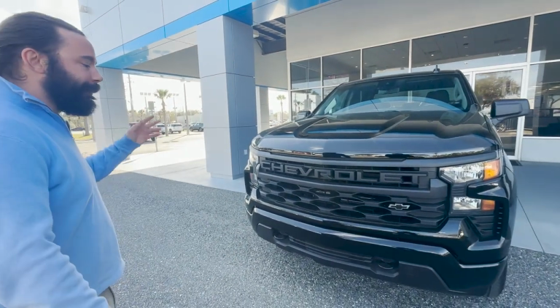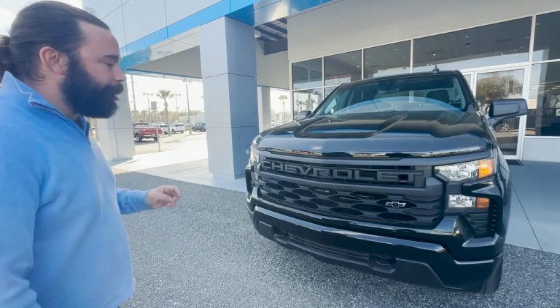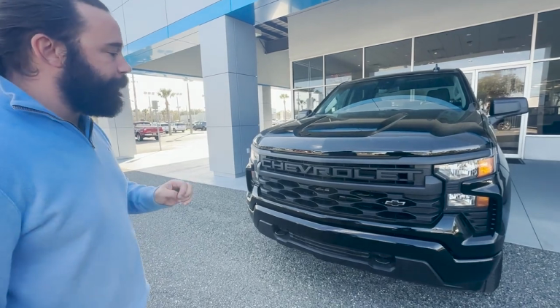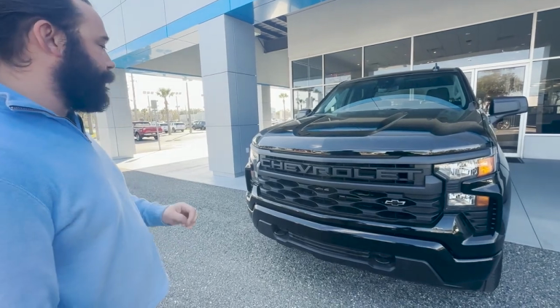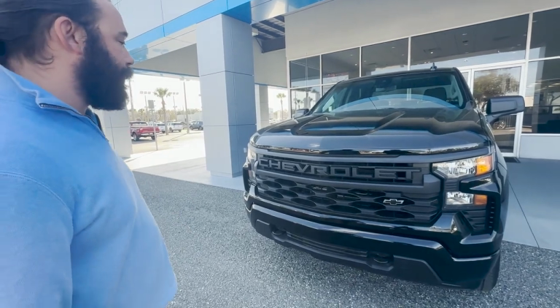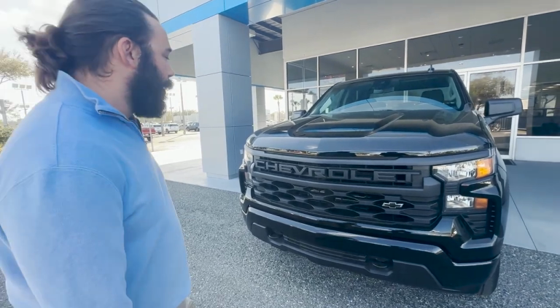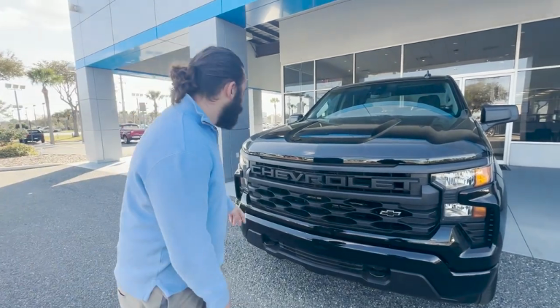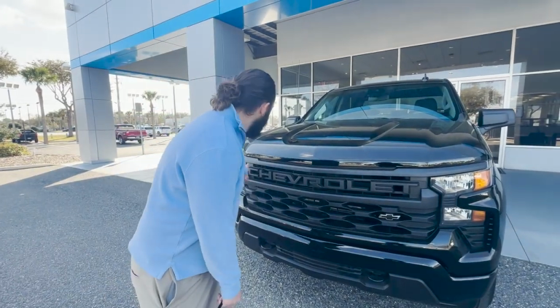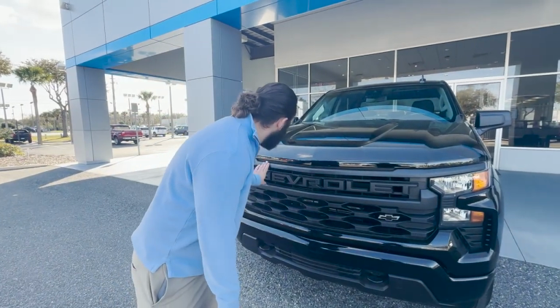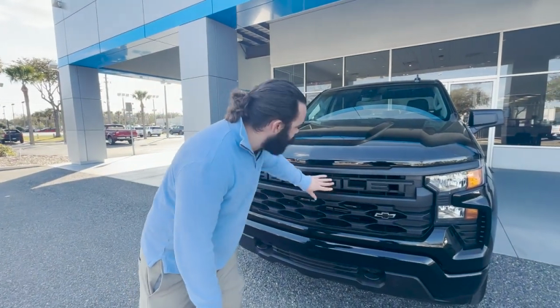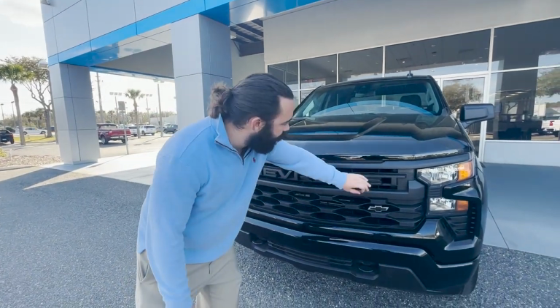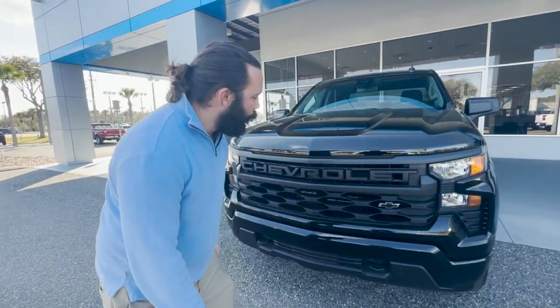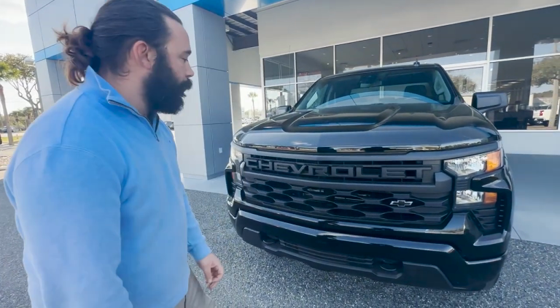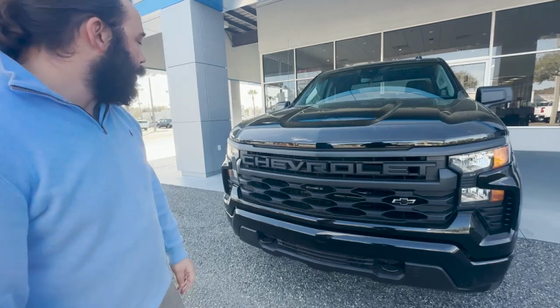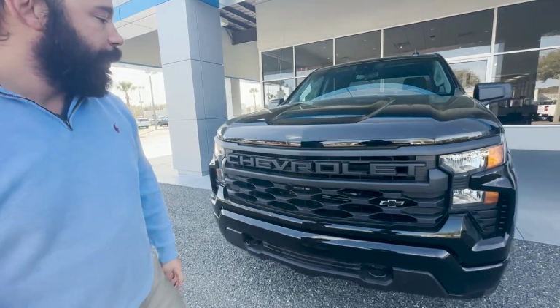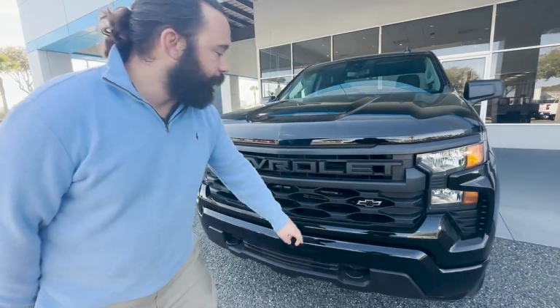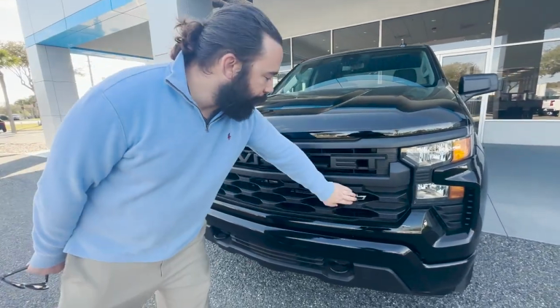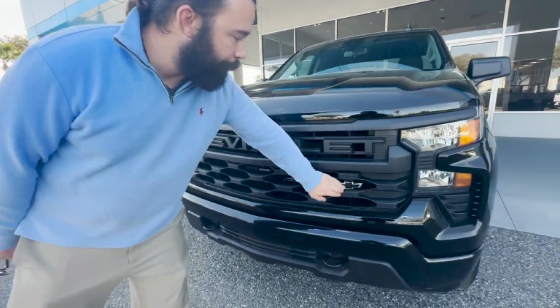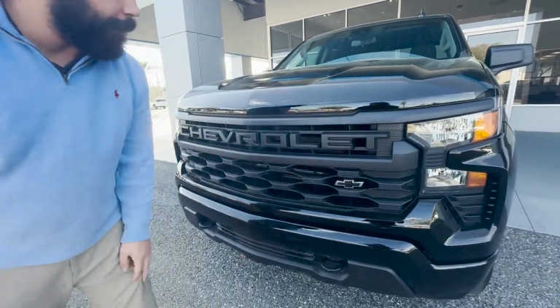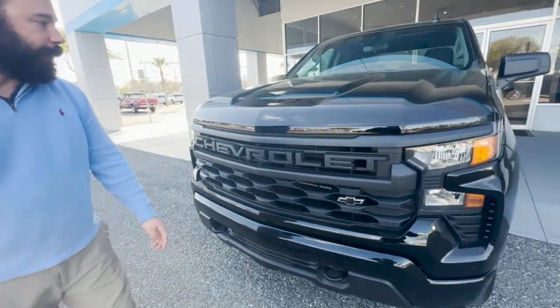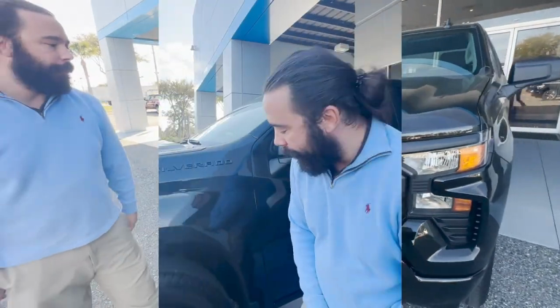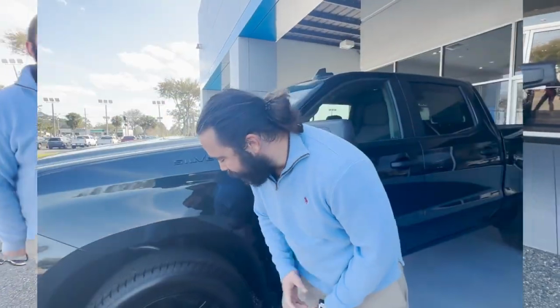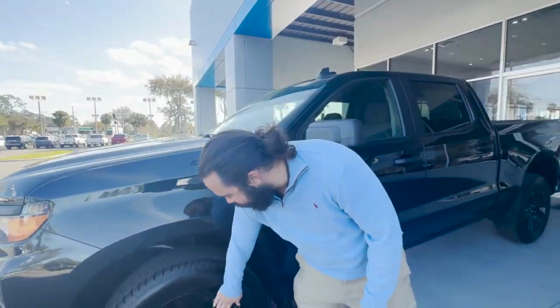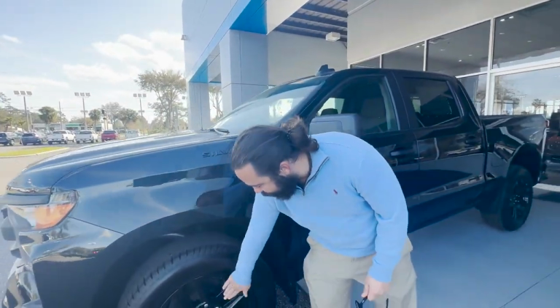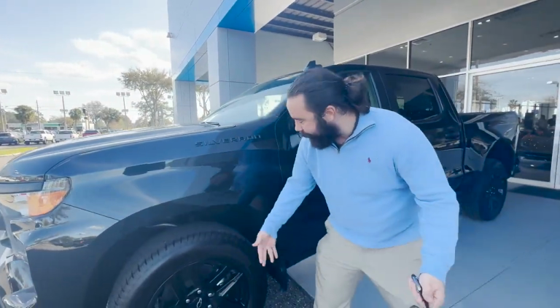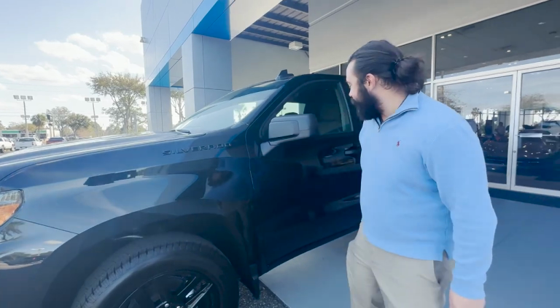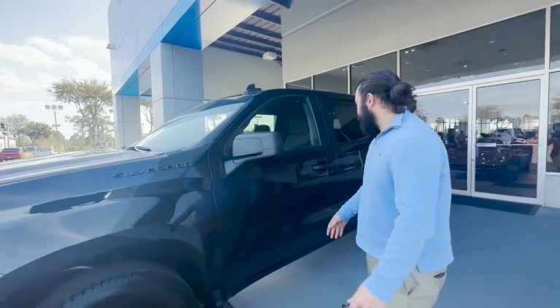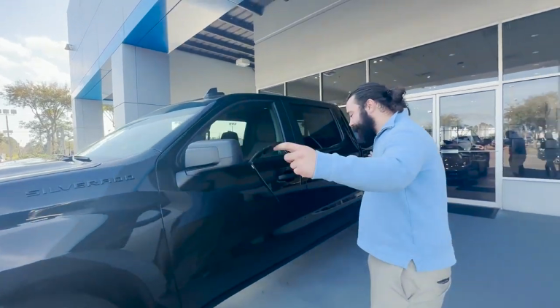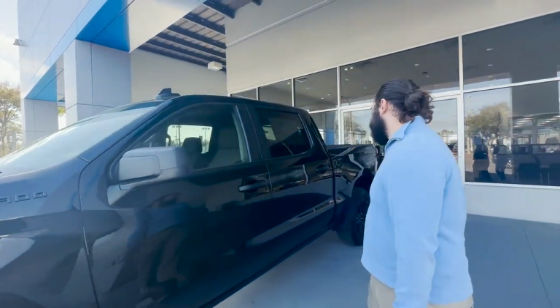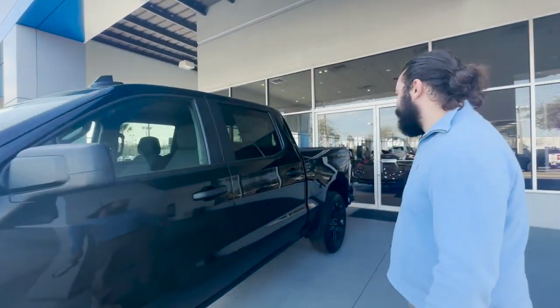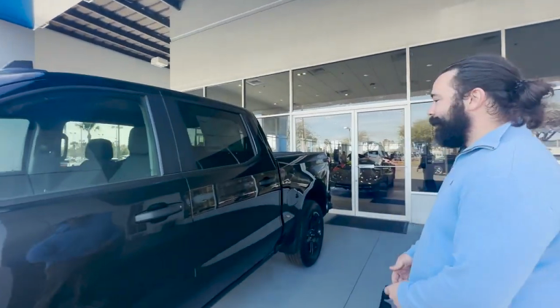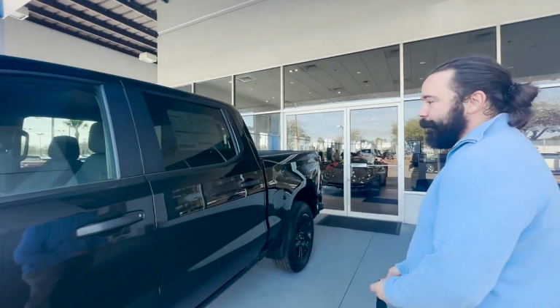It's definitely going to get the job done. With the custom models, you get the Chevrolet written across the front. You got the blackout bow ties right here, and 20-inch rims blacked out as well. This baby's blacked out, and it is beautiful.